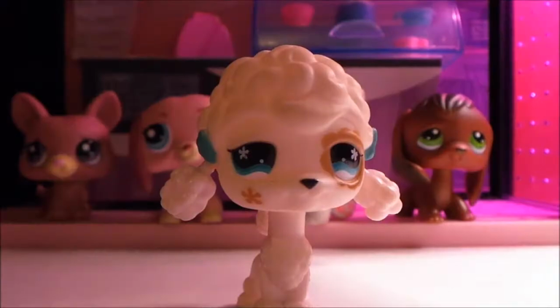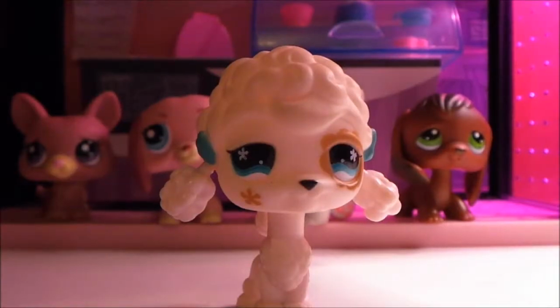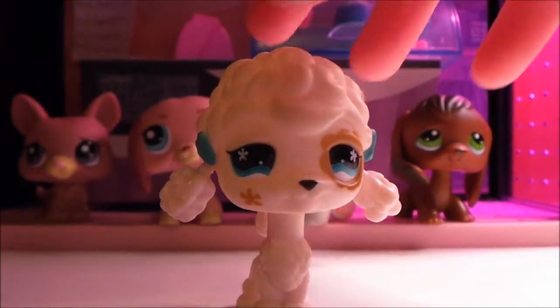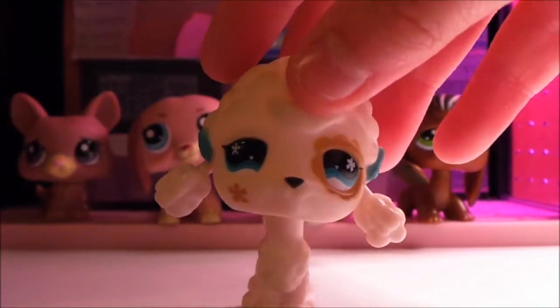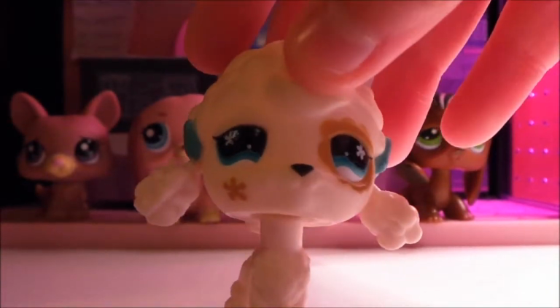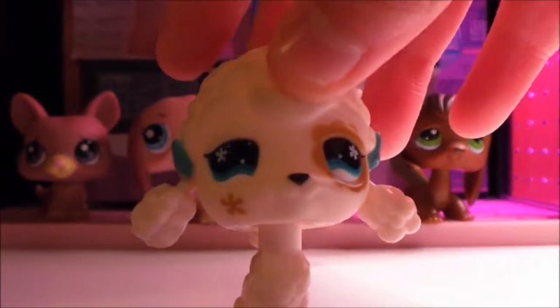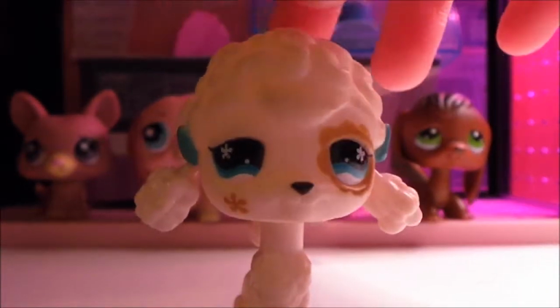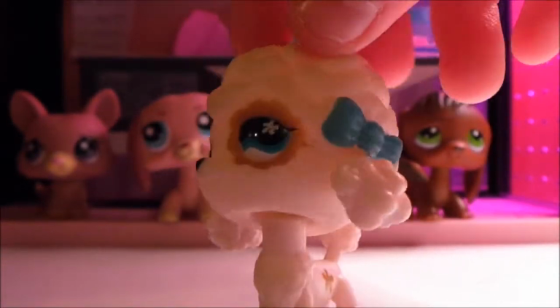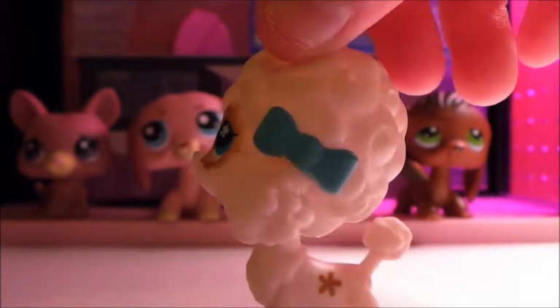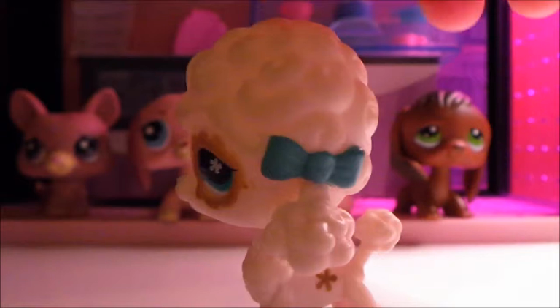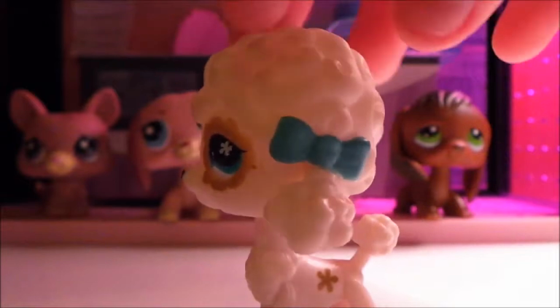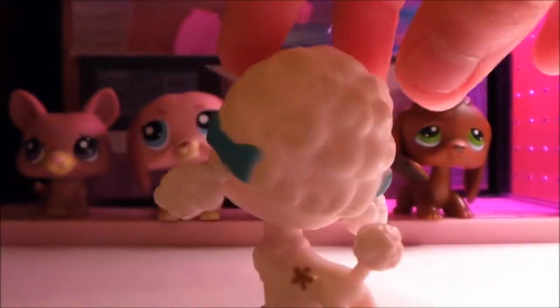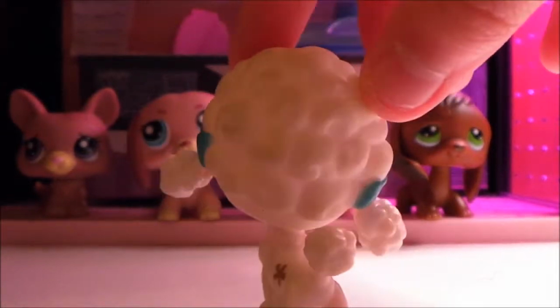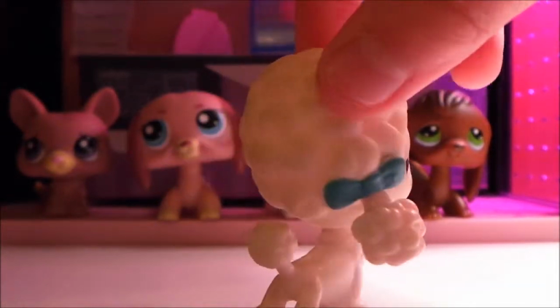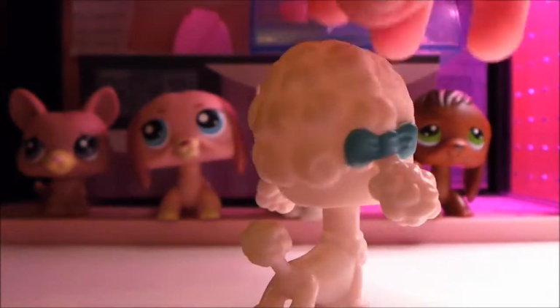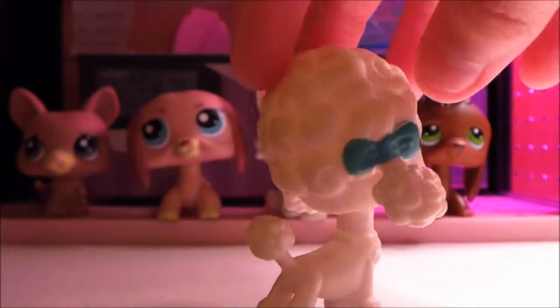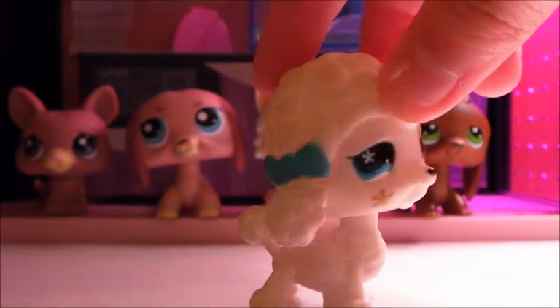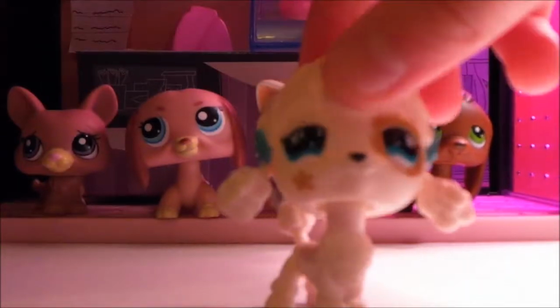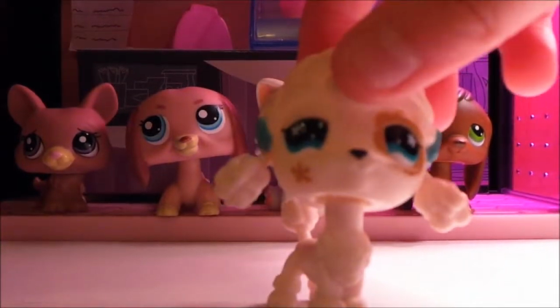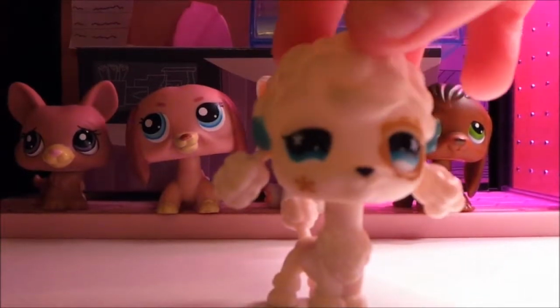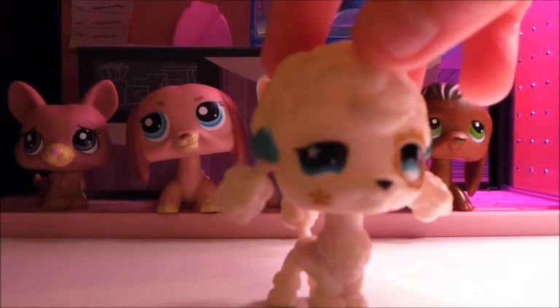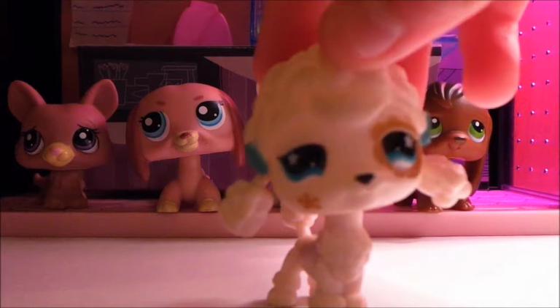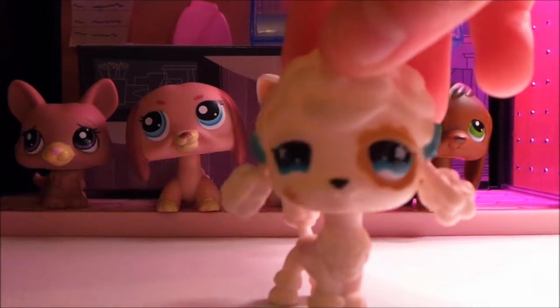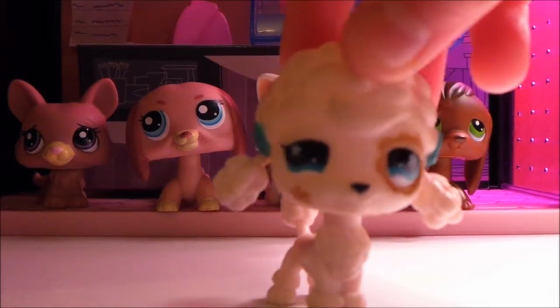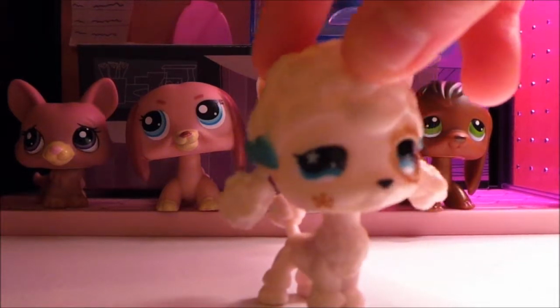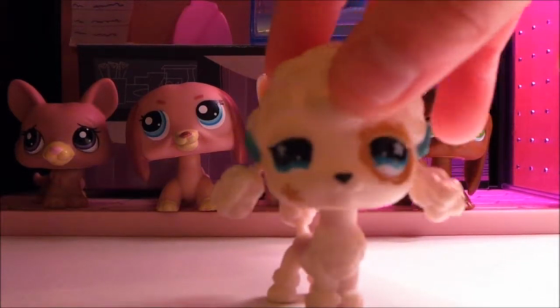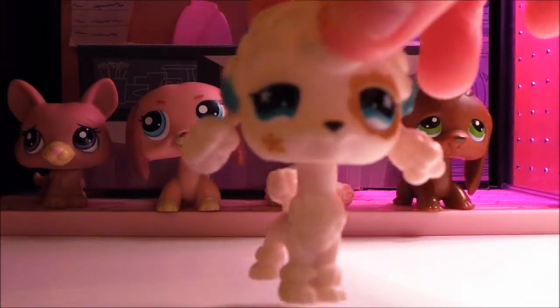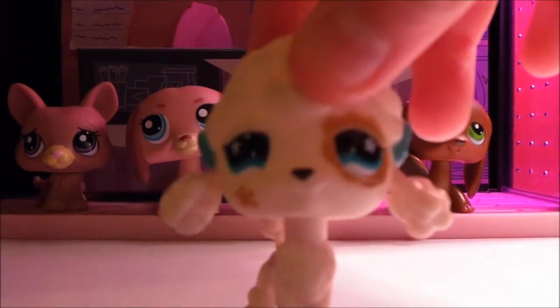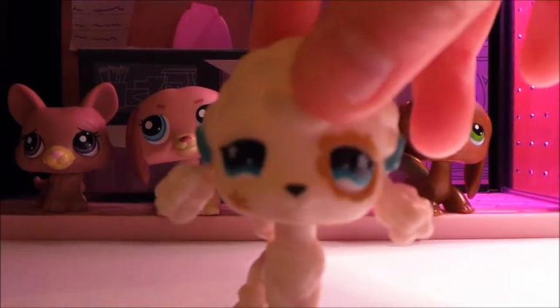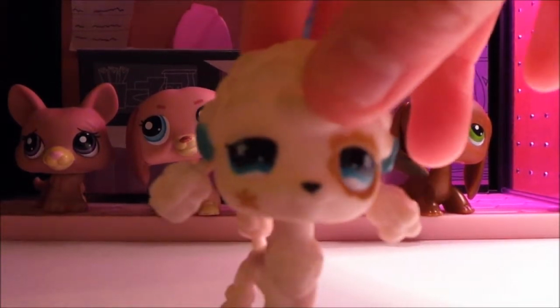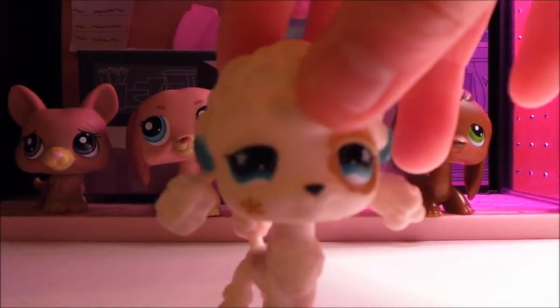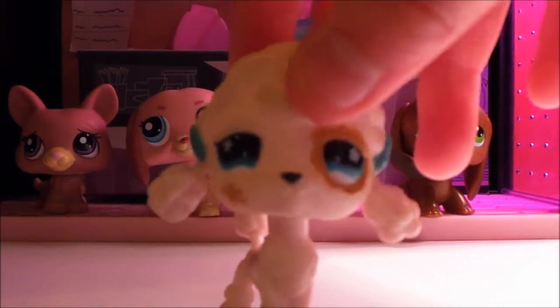The next pet is this Poodle, which is now one of my favorite Littlest Pet Shops, because it is just so adorable — the blue eyes and the blue clothes. They are just gorgeous.